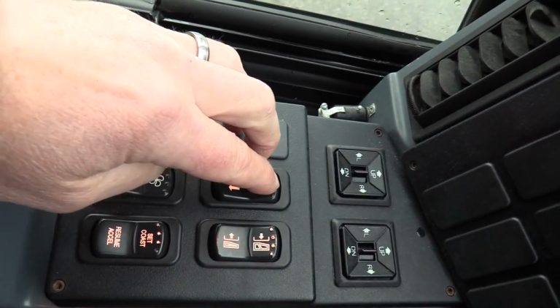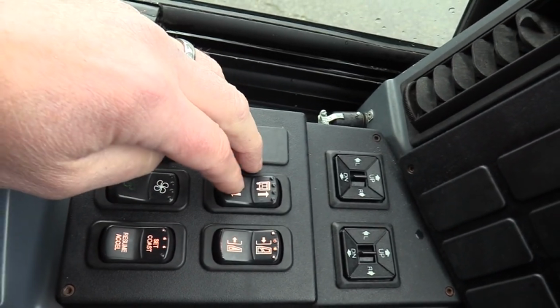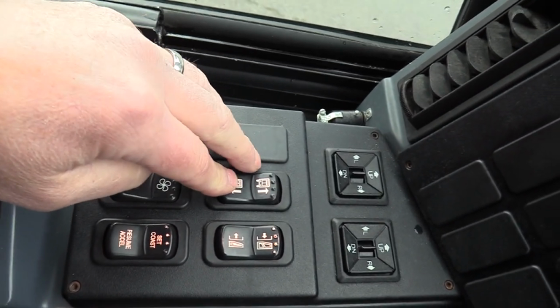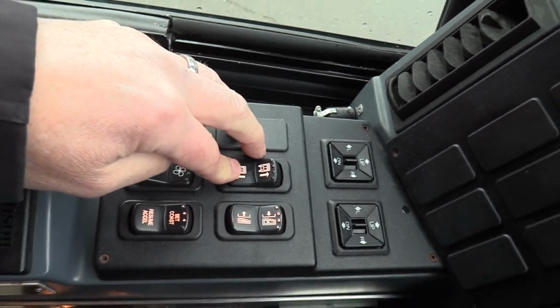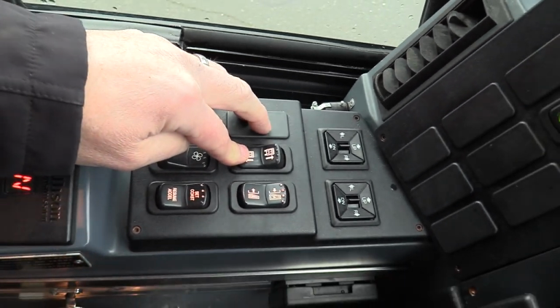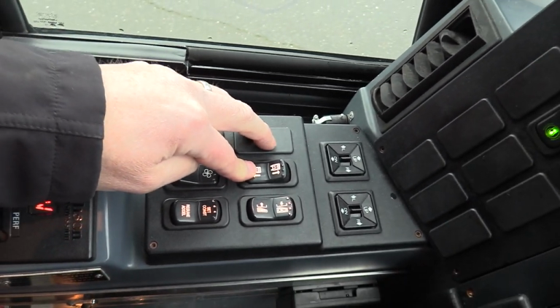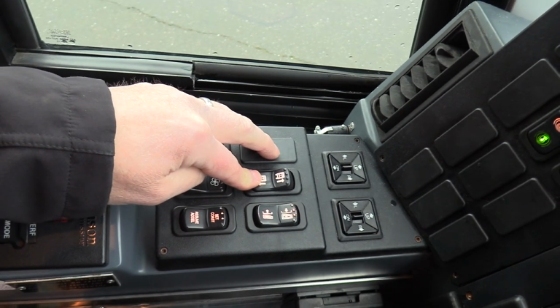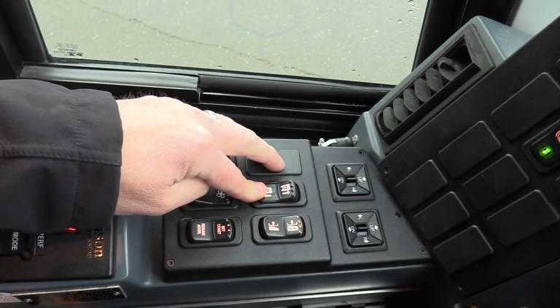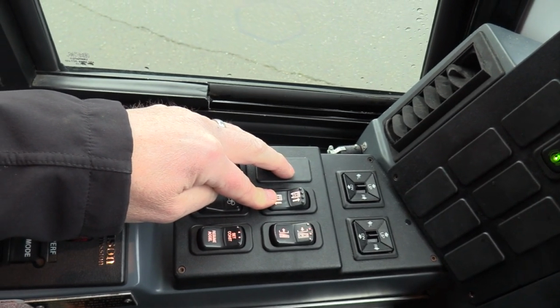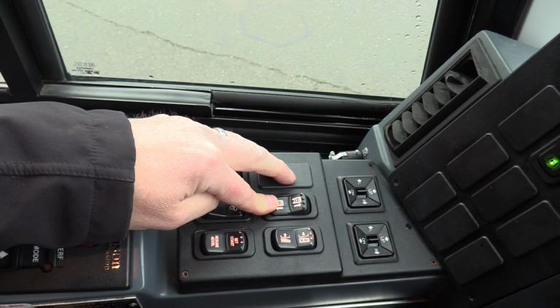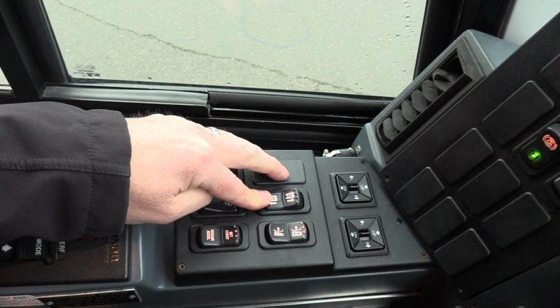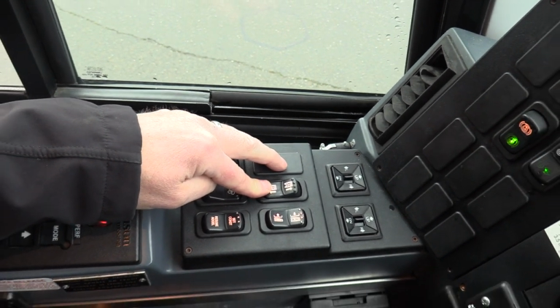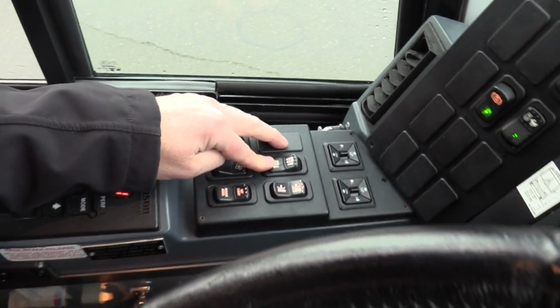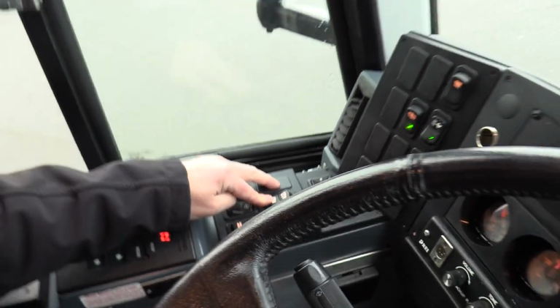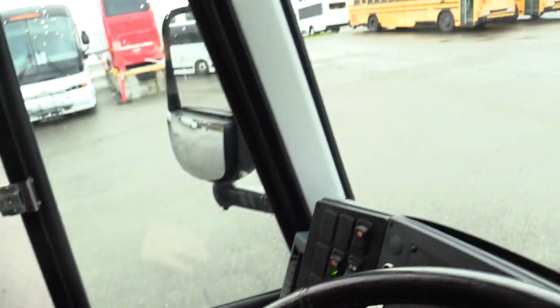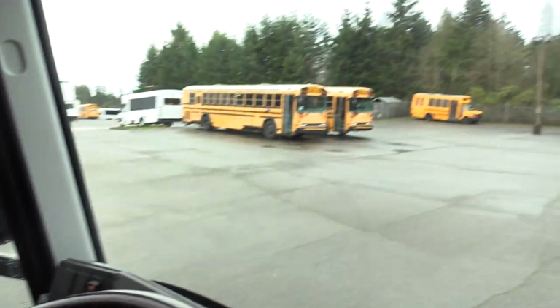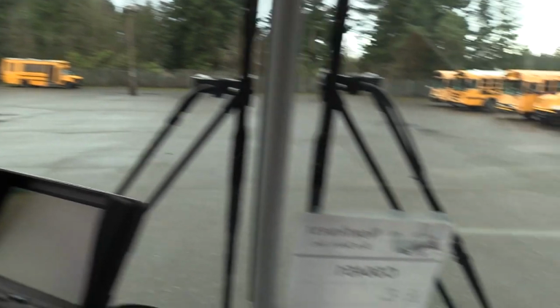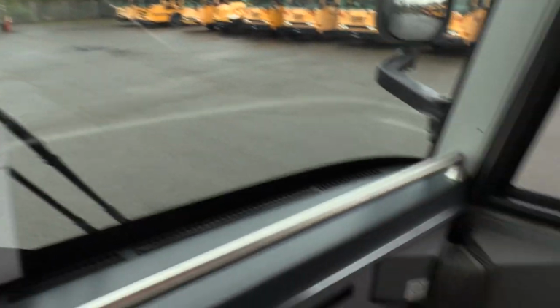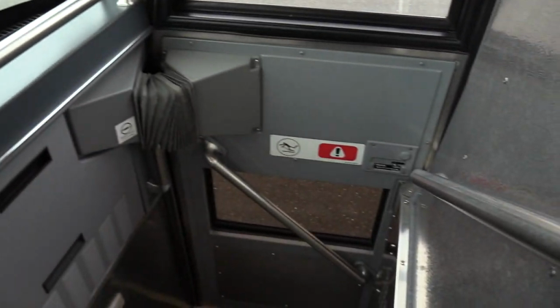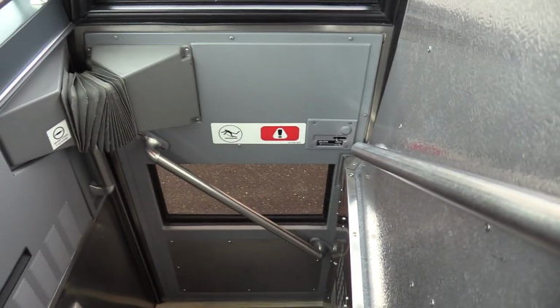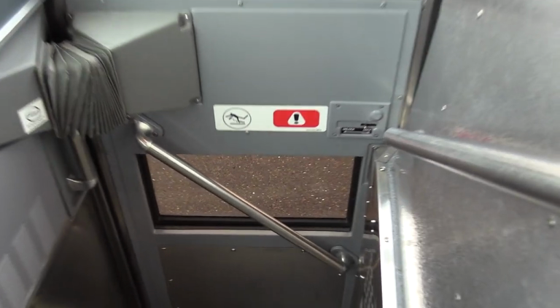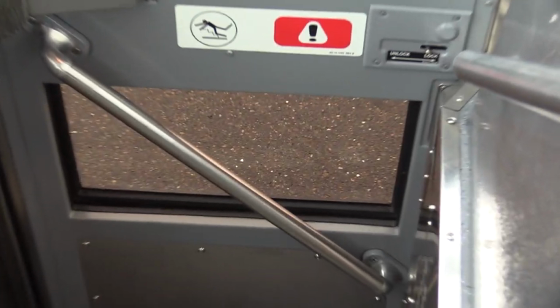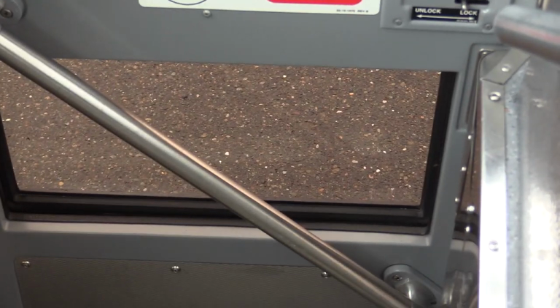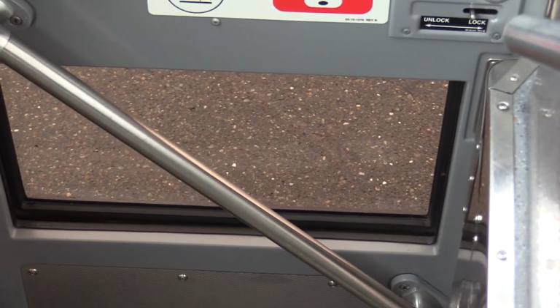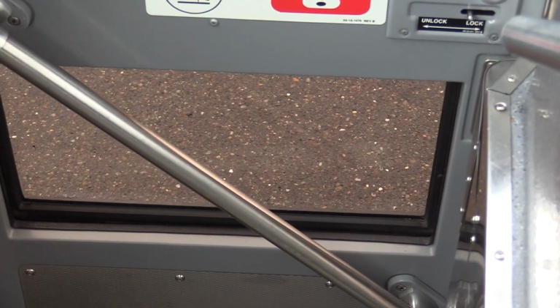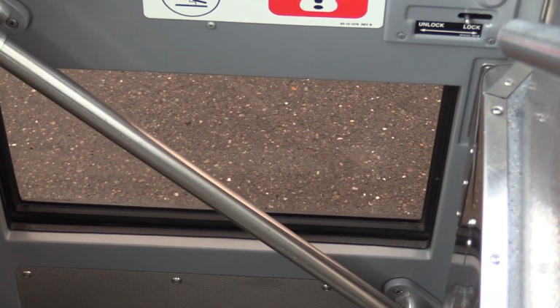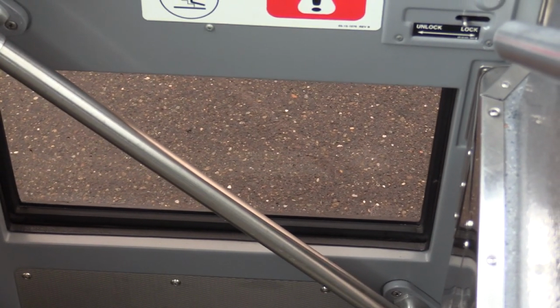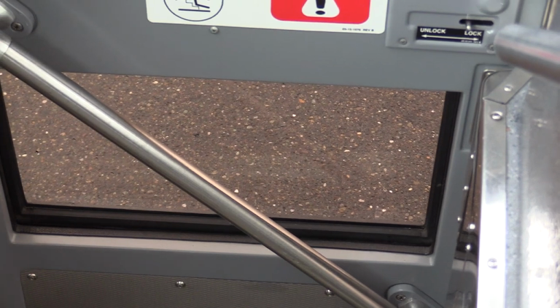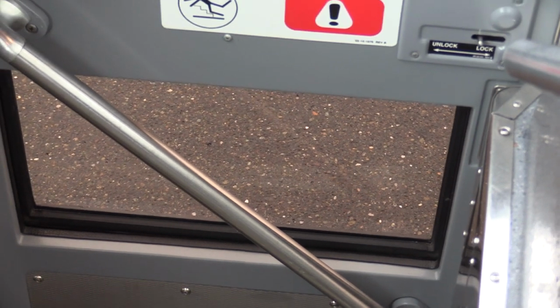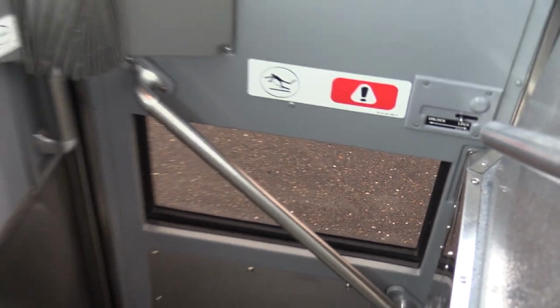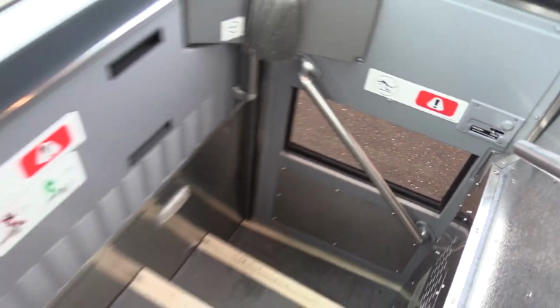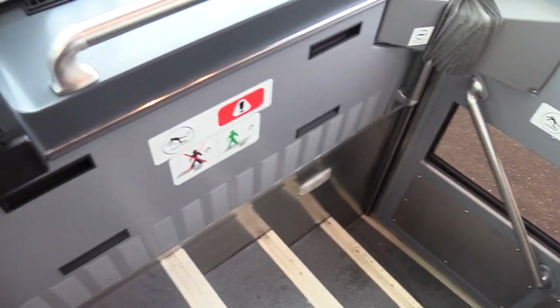This is the kneel — let's check out the kneeling feature. Watch it go up. Kneeling feature works properly.